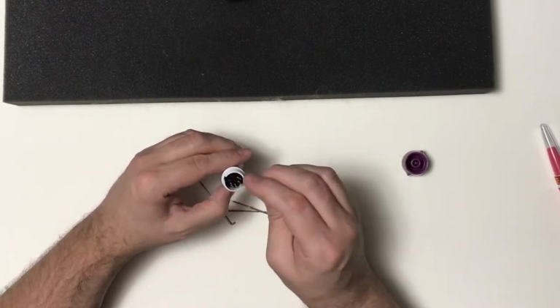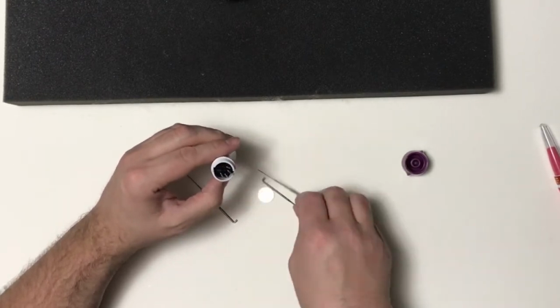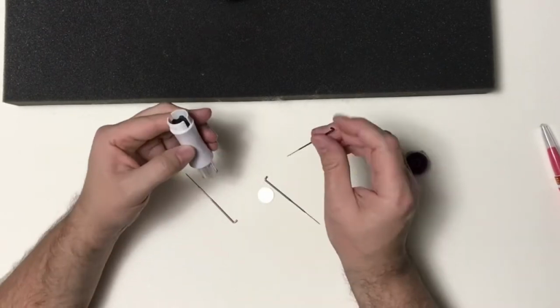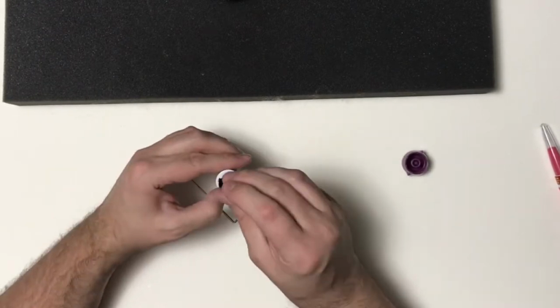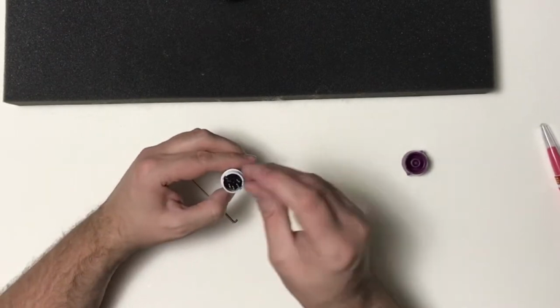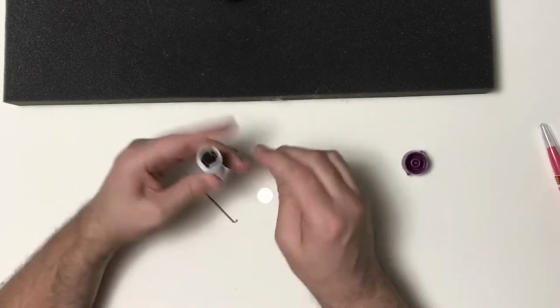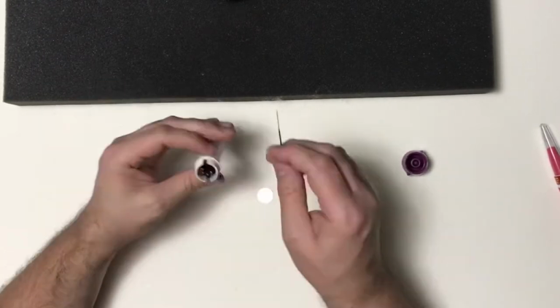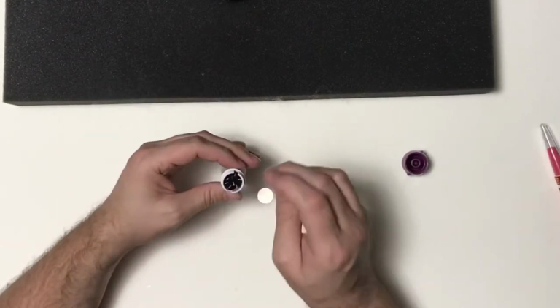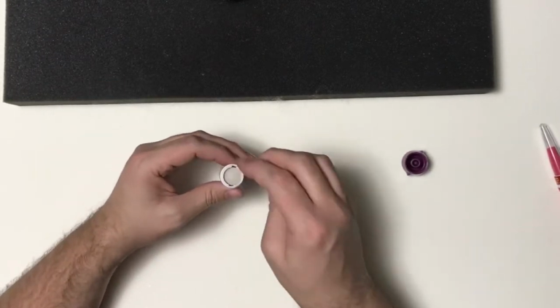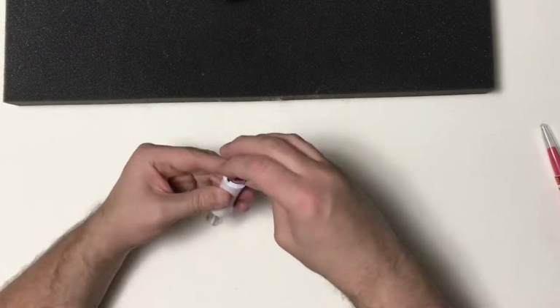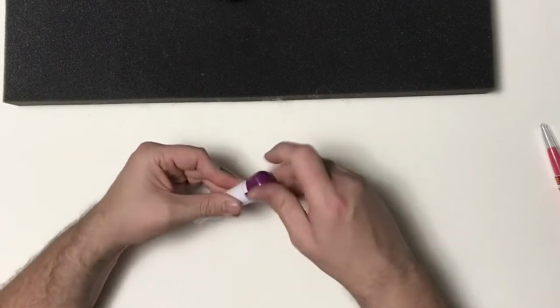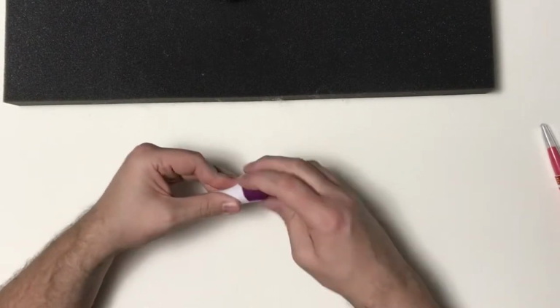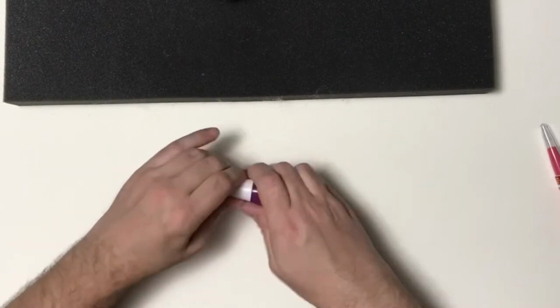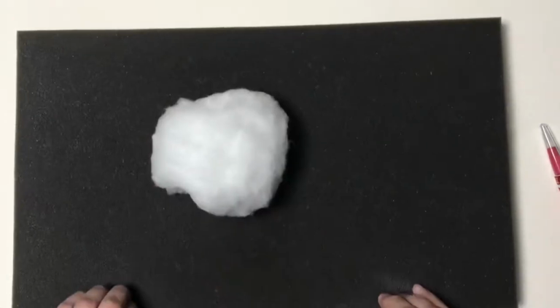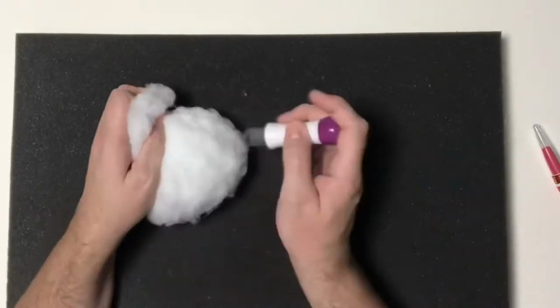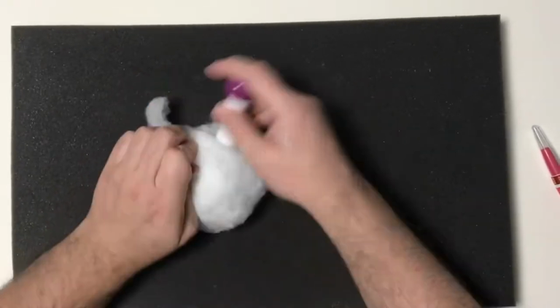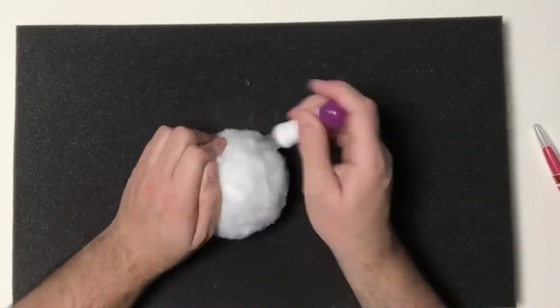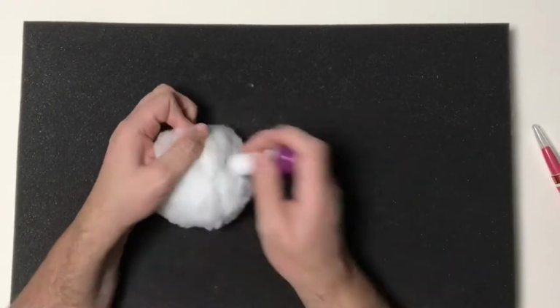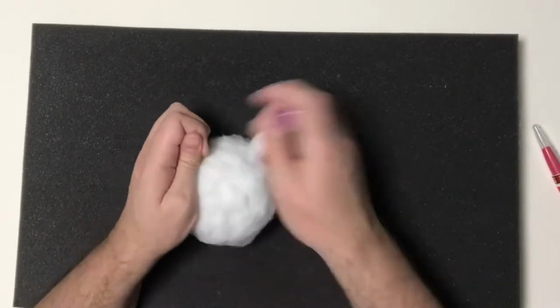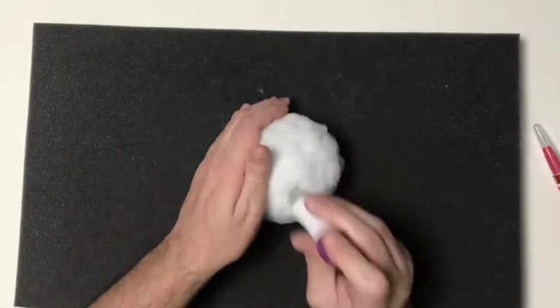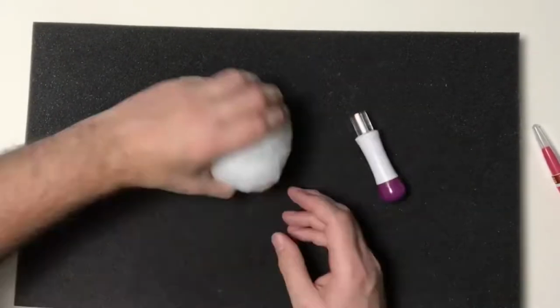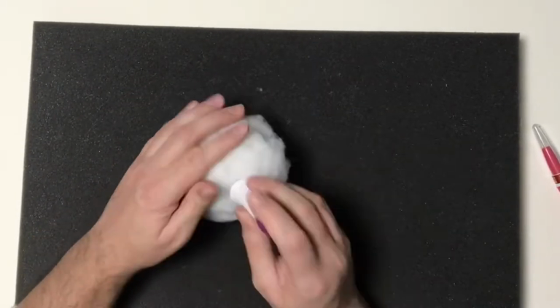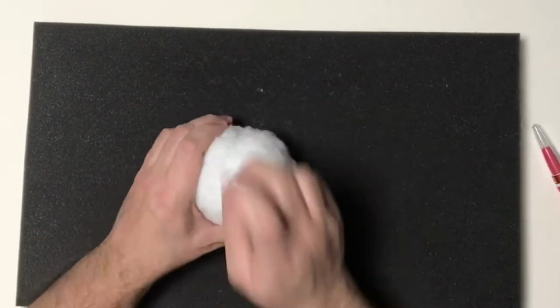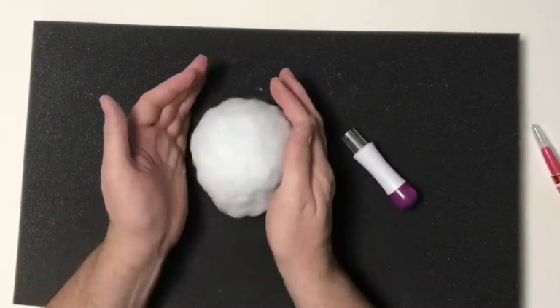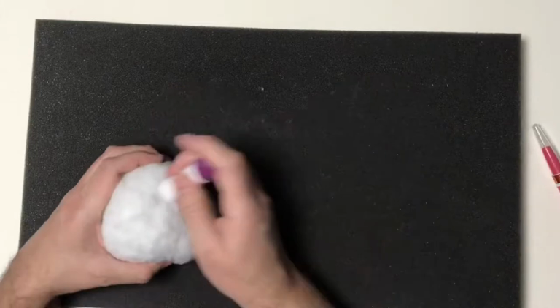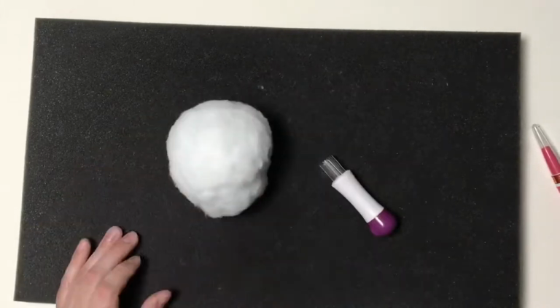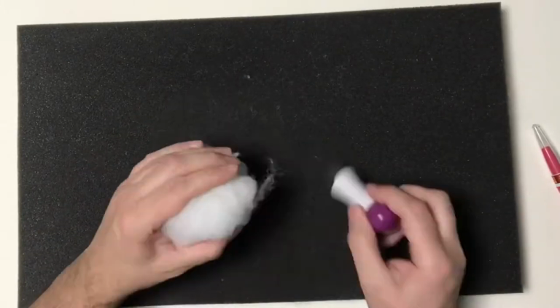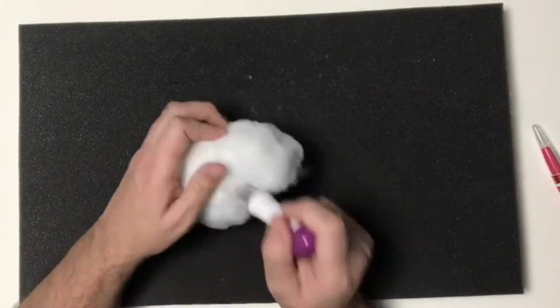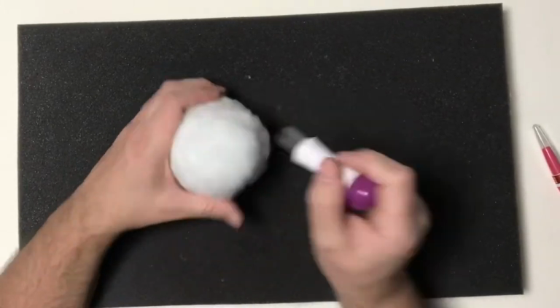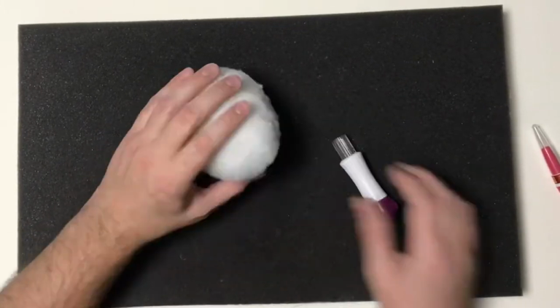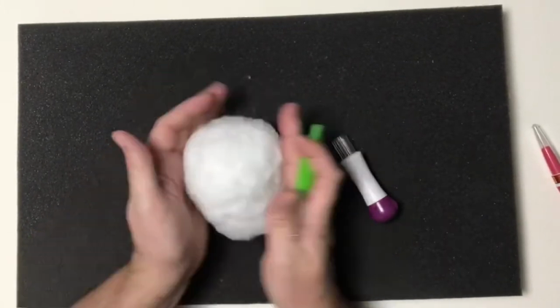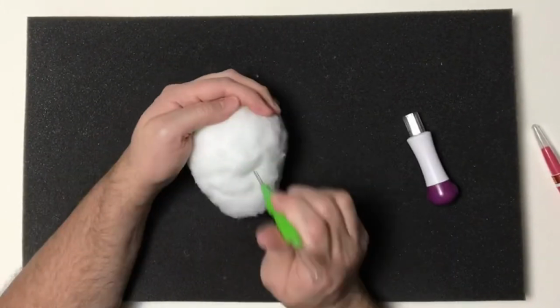I don't really know a better way to test them. So I'm just restocking this with some fresh needles and going back over it. I did notice a difference, but I can't really tell how dull those other ones are.